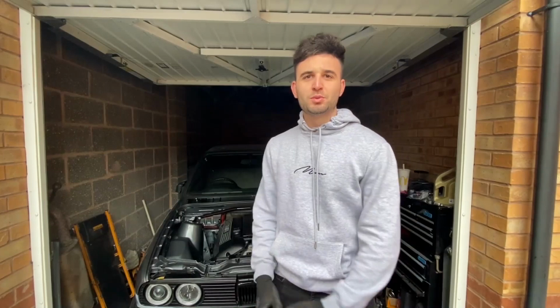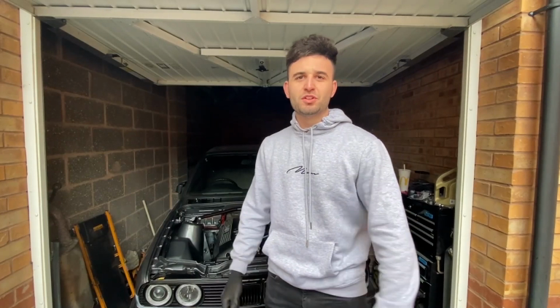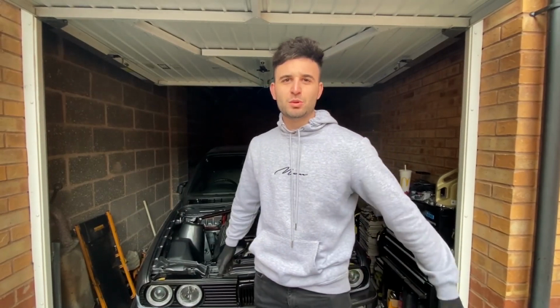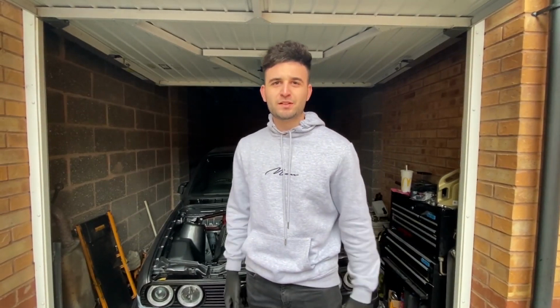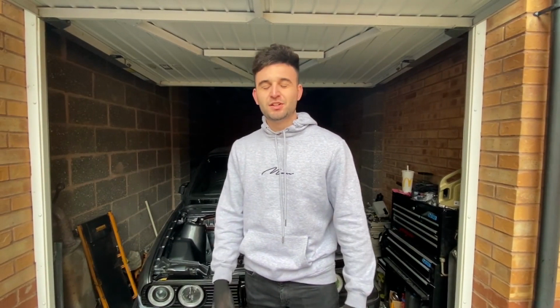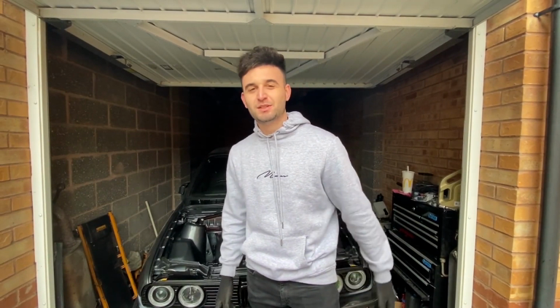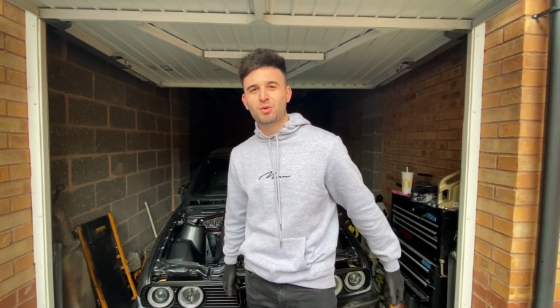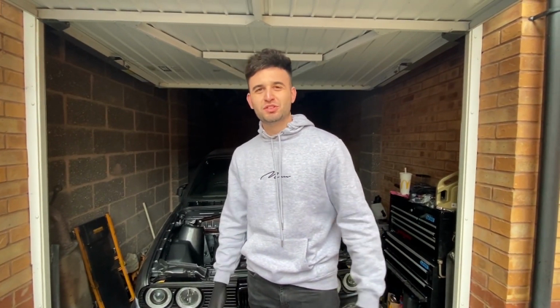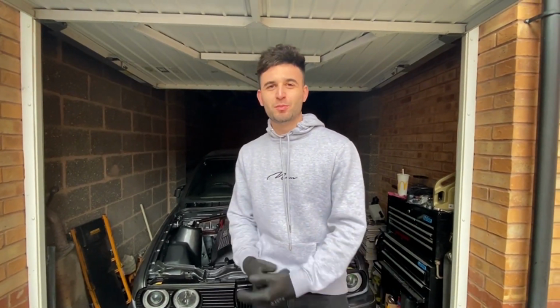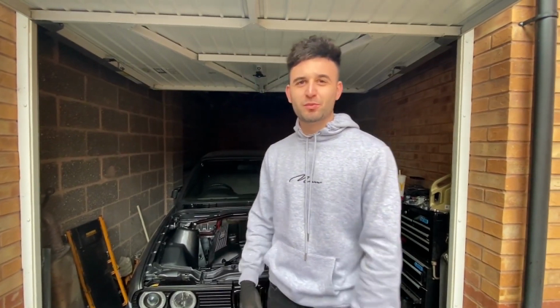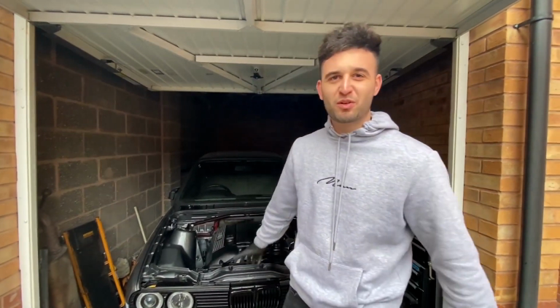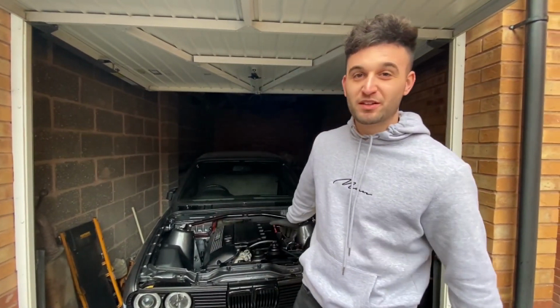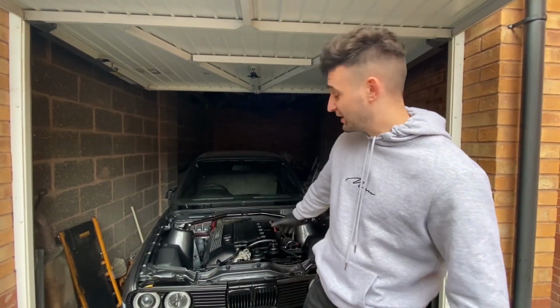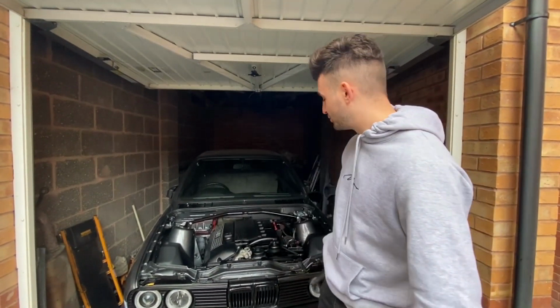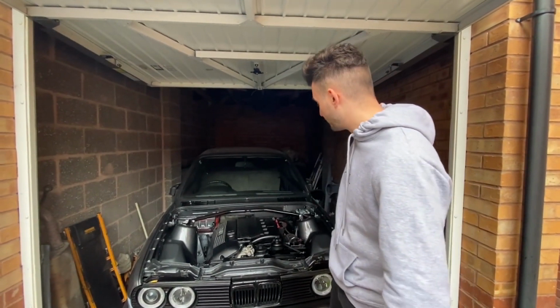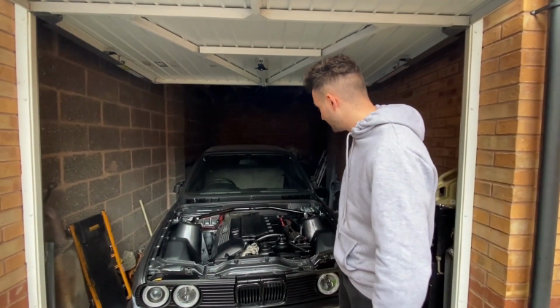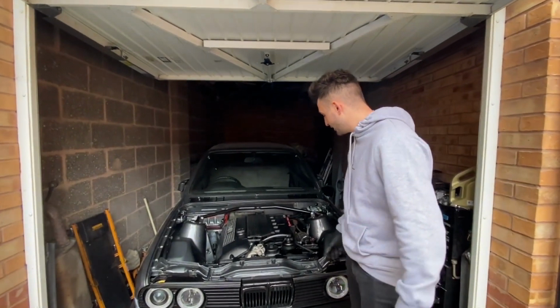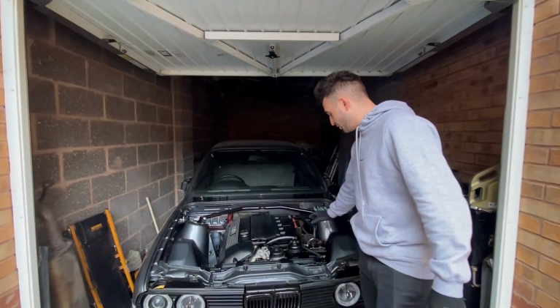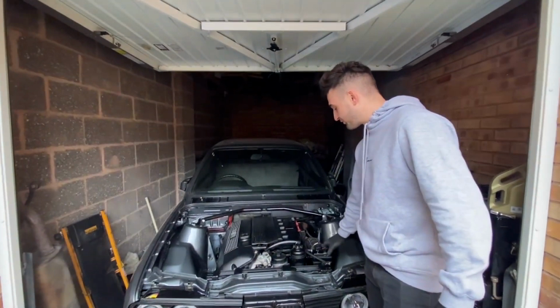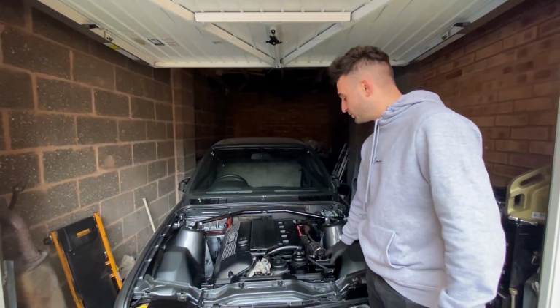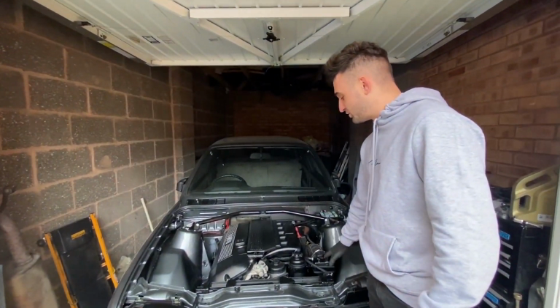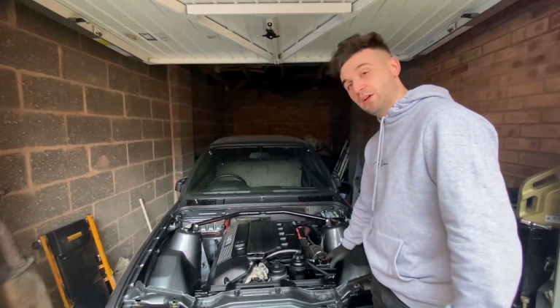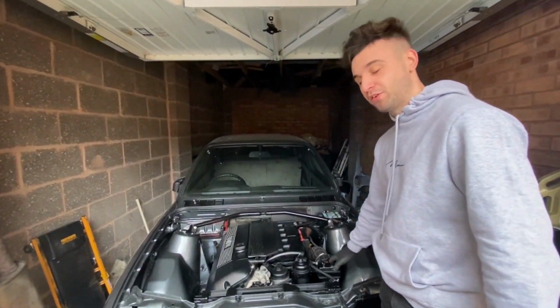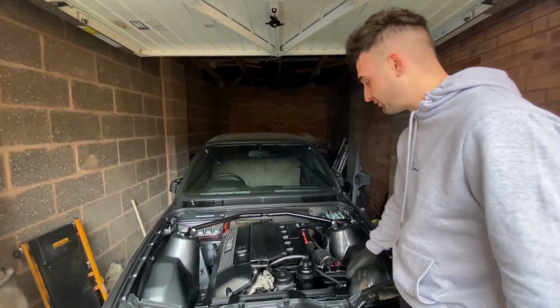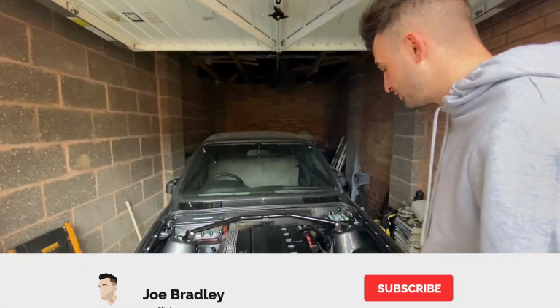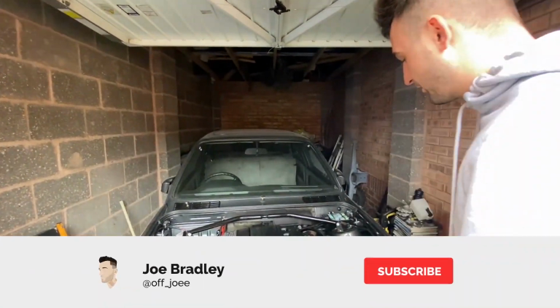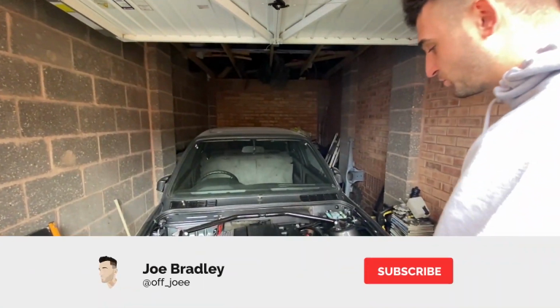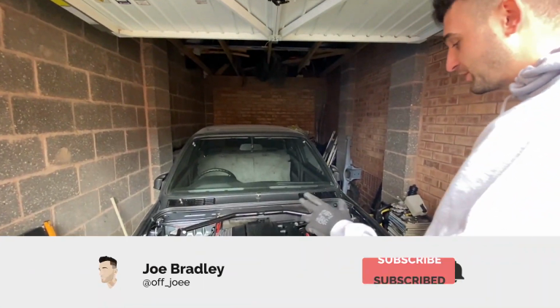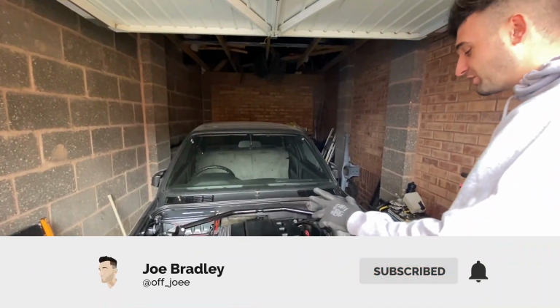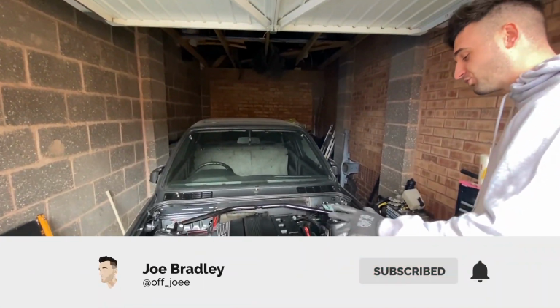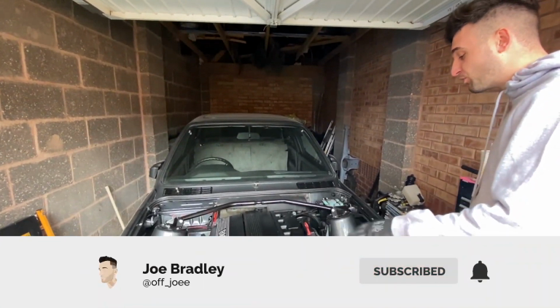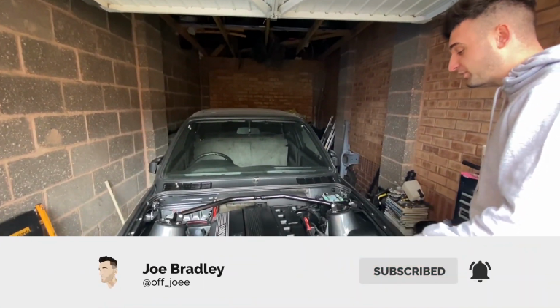What's going on guys, welcome back to the channel - it's been a while since I've uploaded but we've been doing loads. On the E30 we have the cooling system finally finished. I've put some pictures on the Instagram of what I did with this bracket.